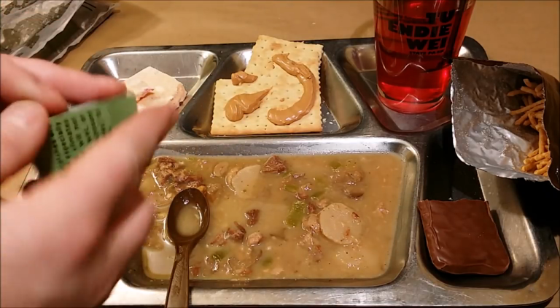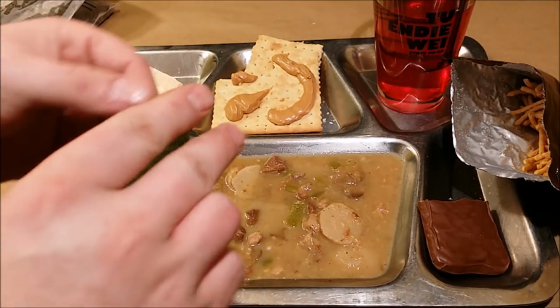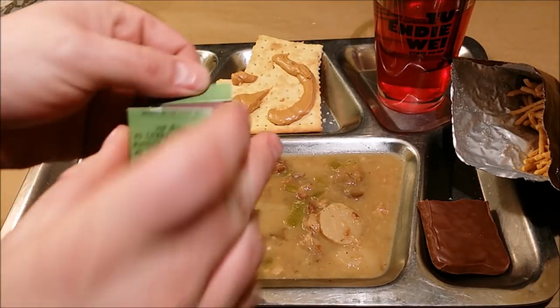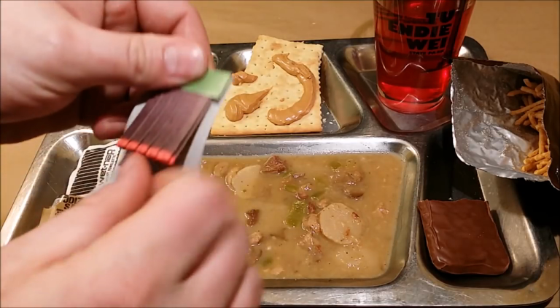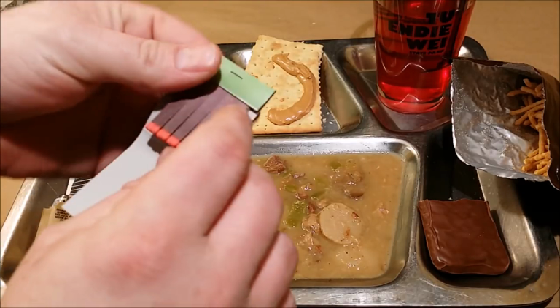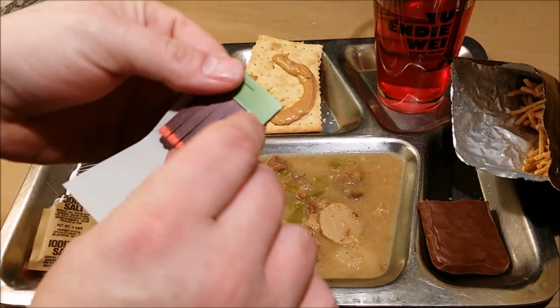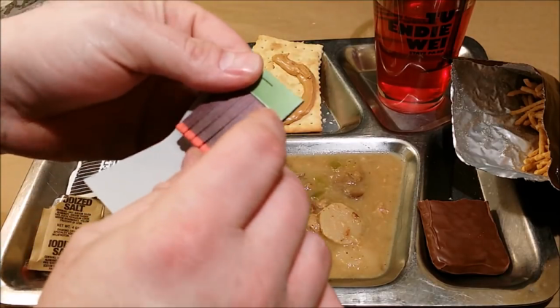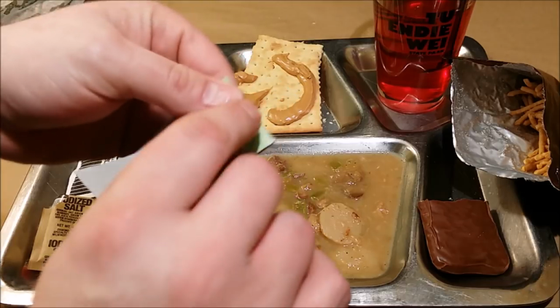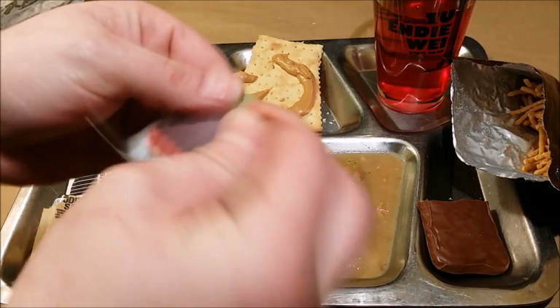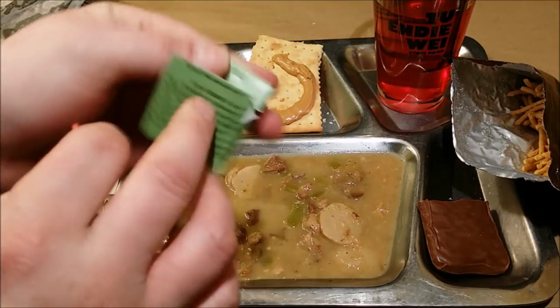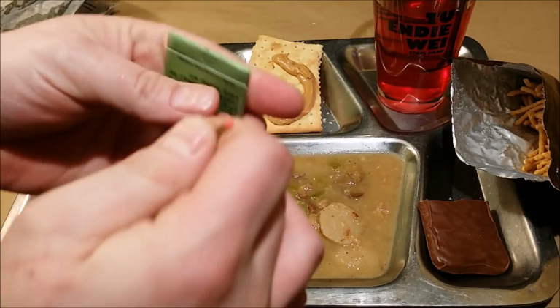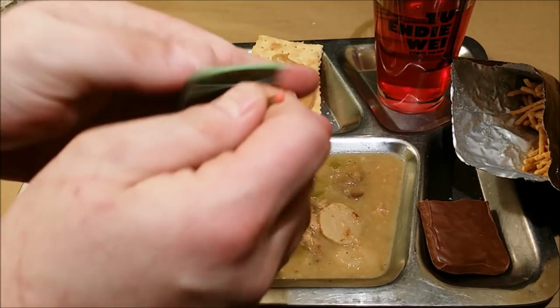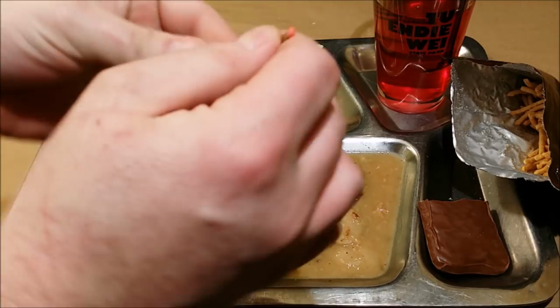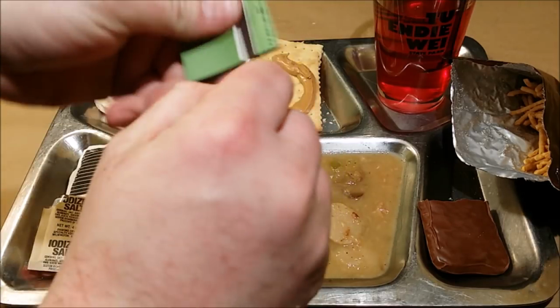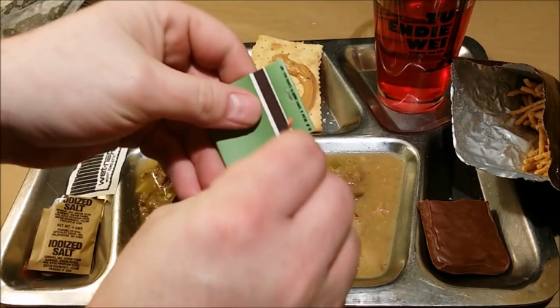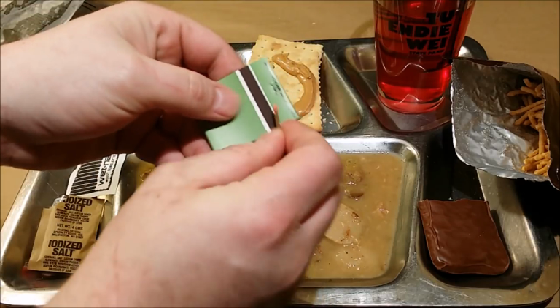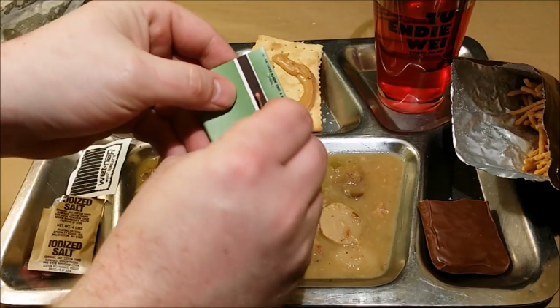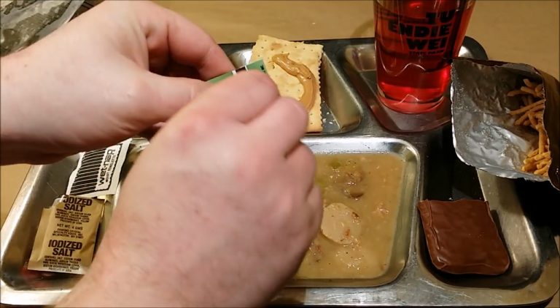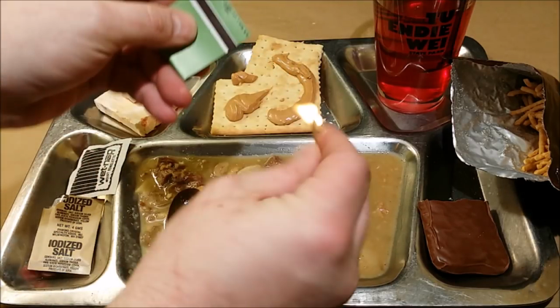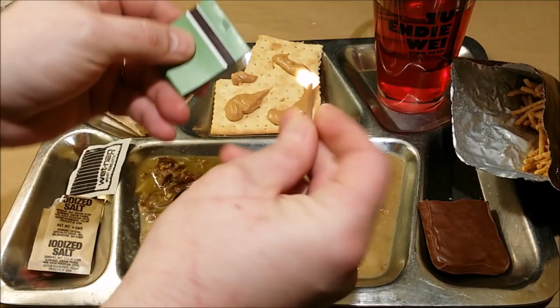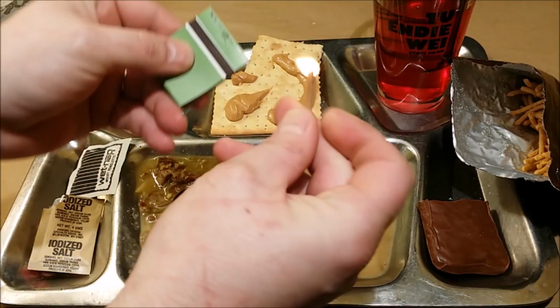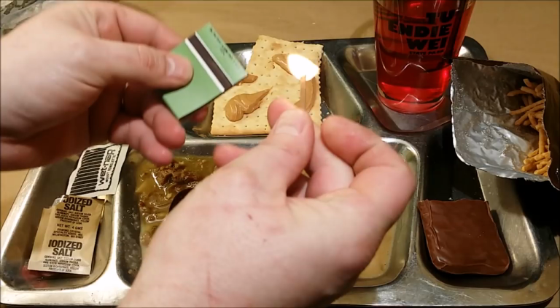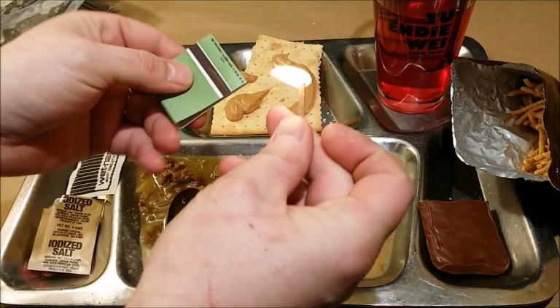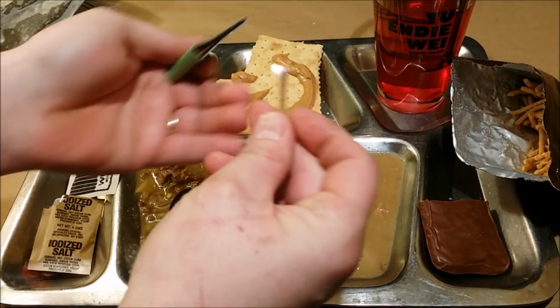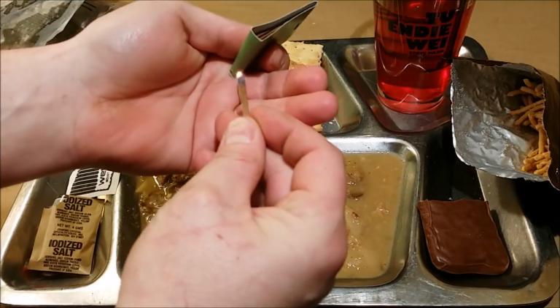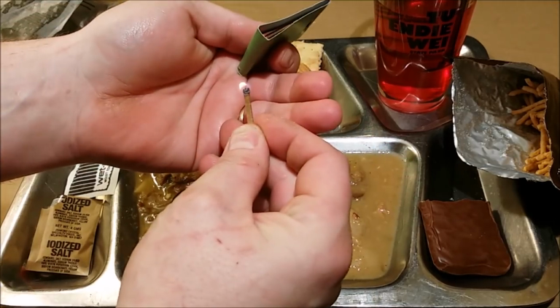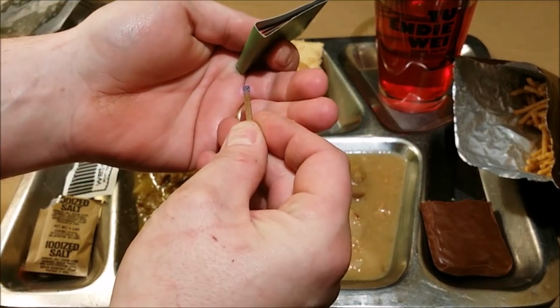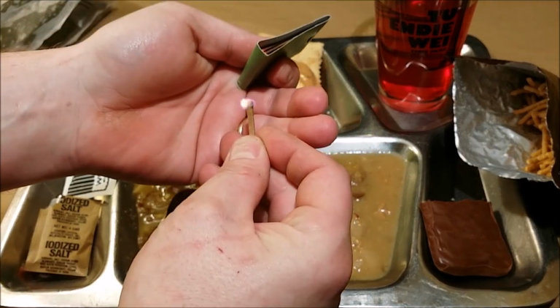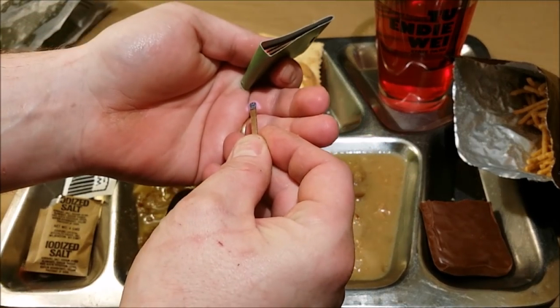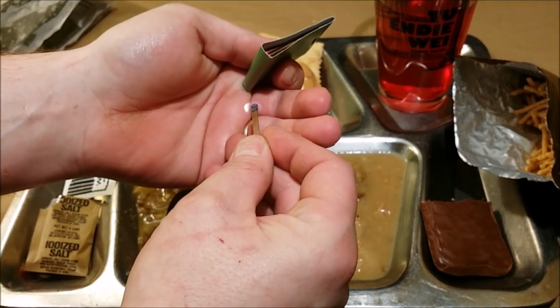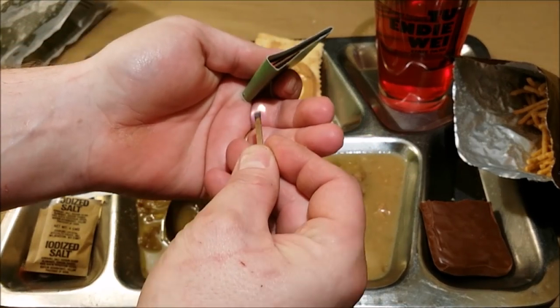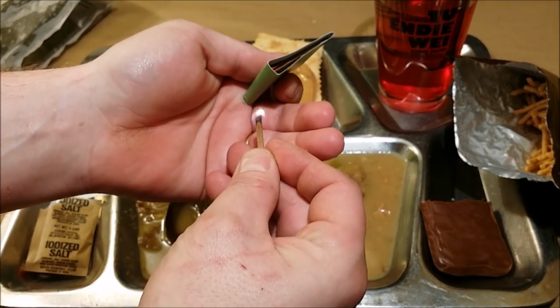Let's go ahead and try out the matches for a change — I think these ones should still work really well. Oh yeah, first strike, stays lit.